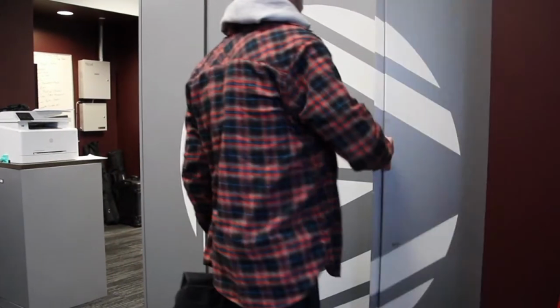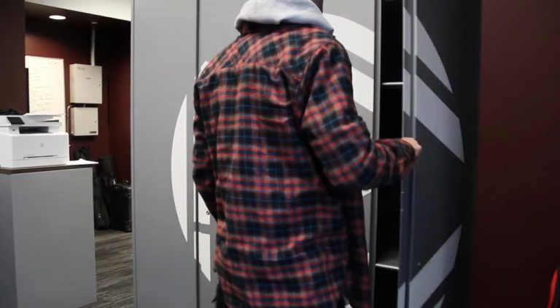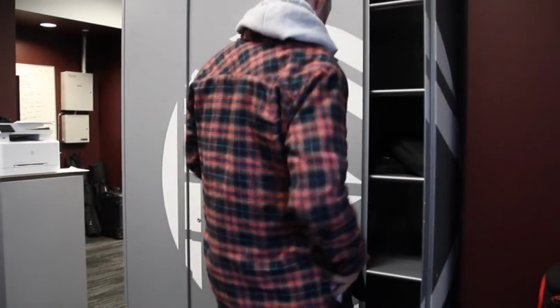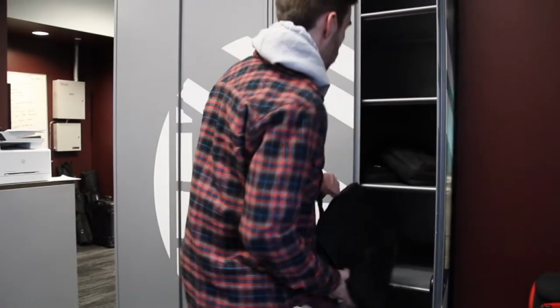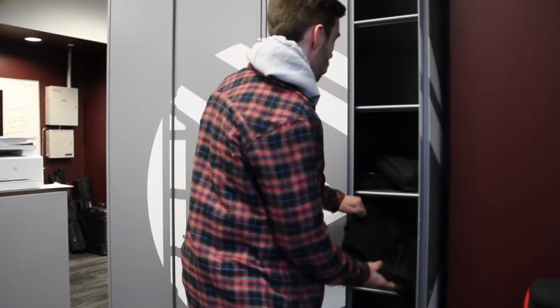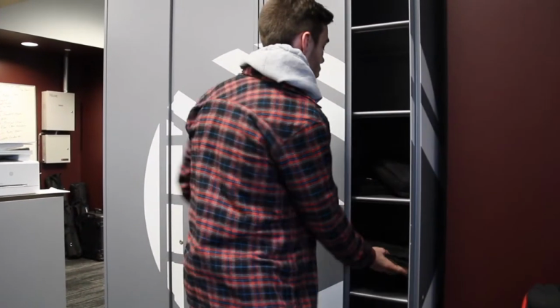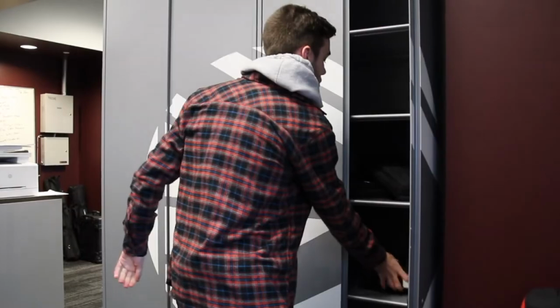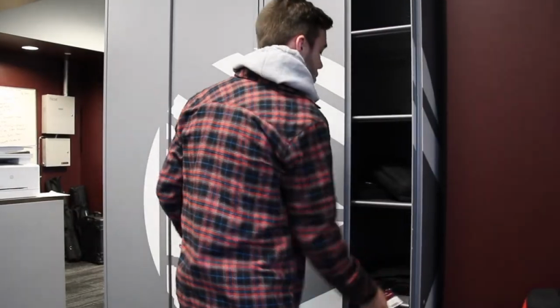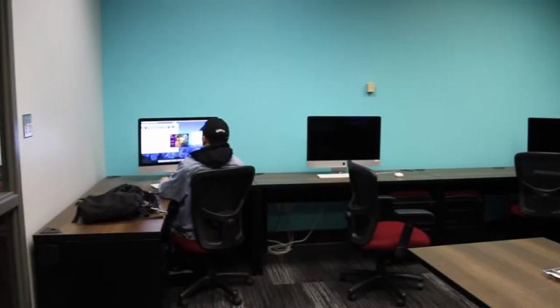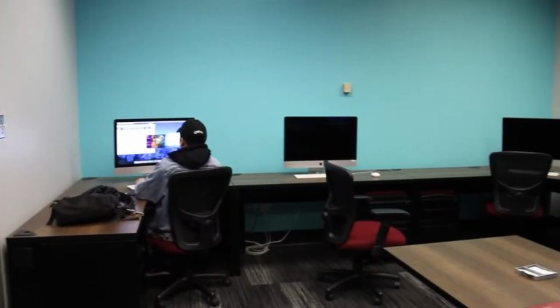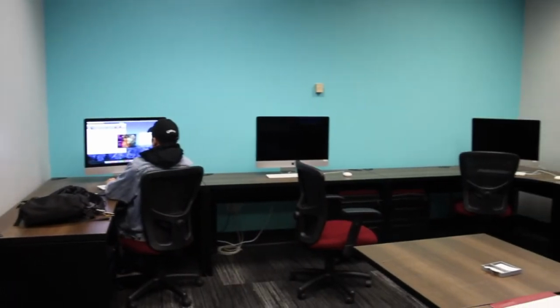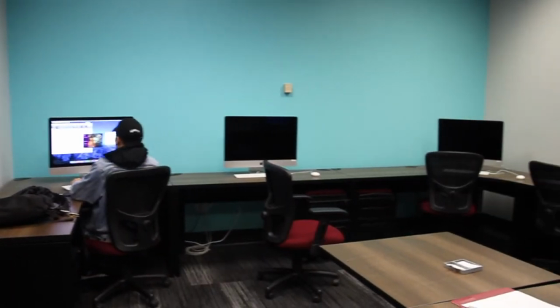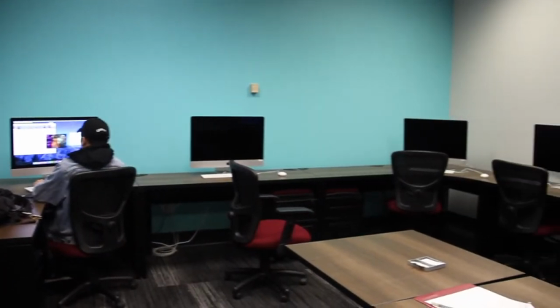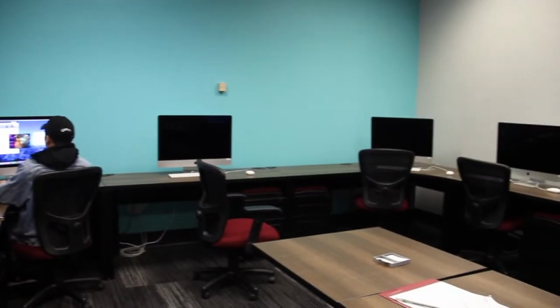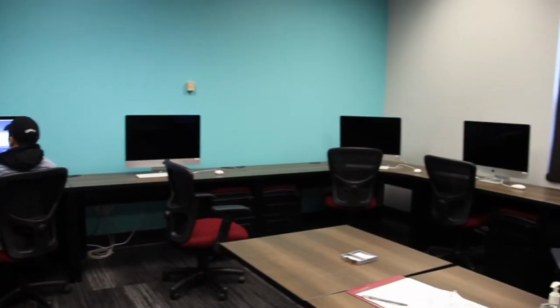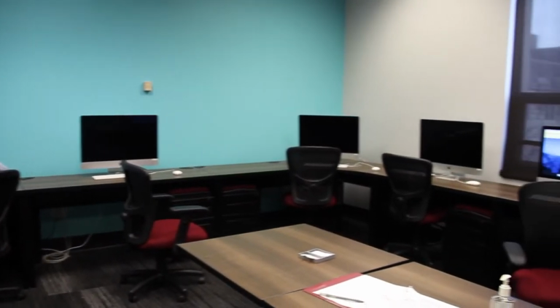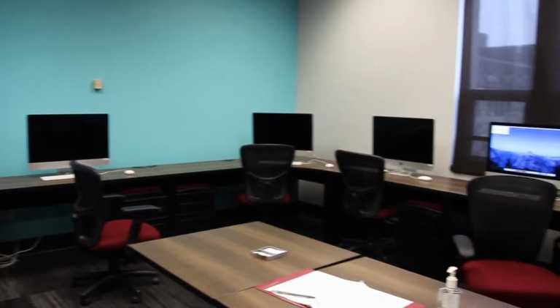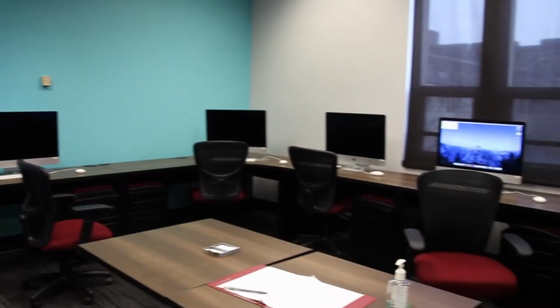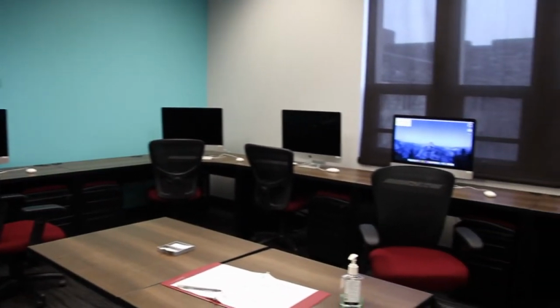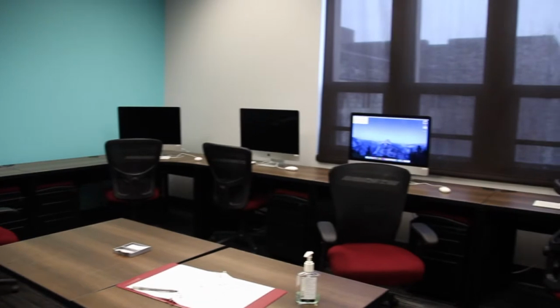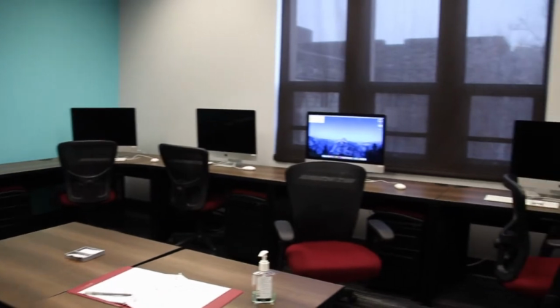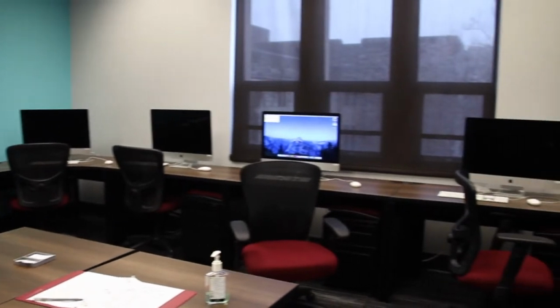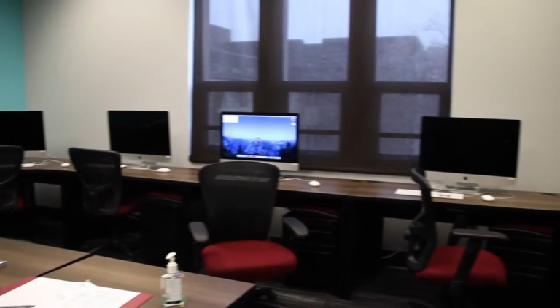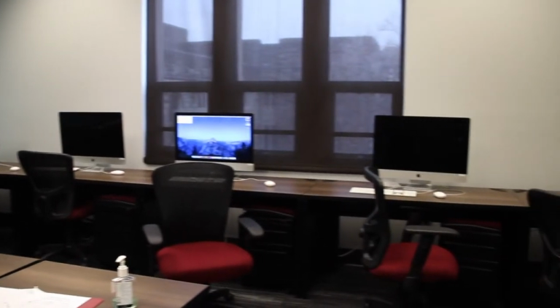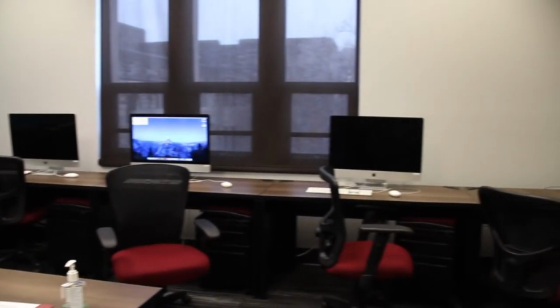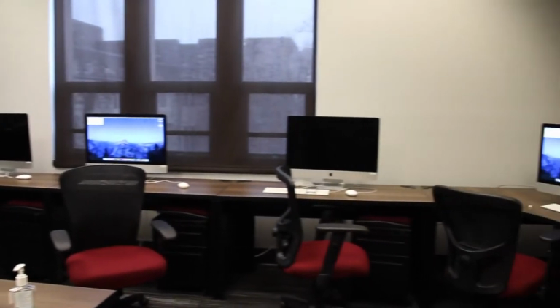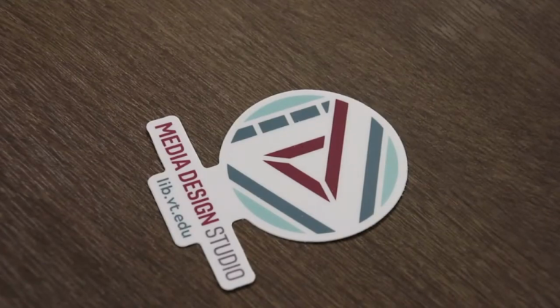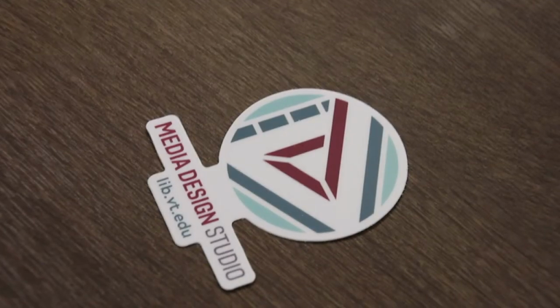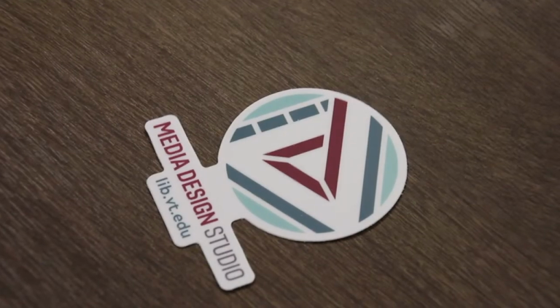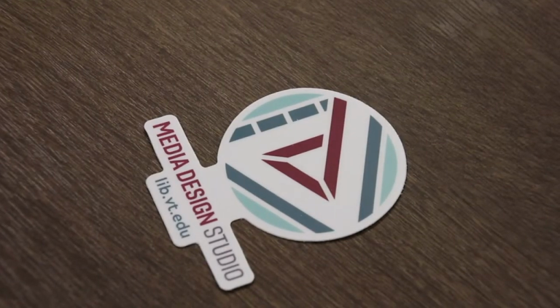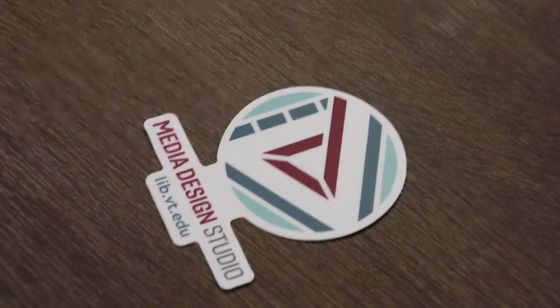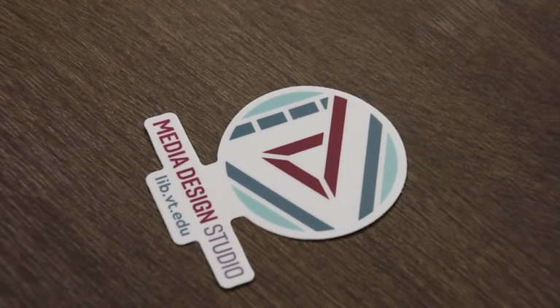You book that space and you come do the work in the space. We also have the computer lab where people can just walk up — it's computer workstations with the Adobe Creative Cloud on it. That's just open. As long as we're open, you just walk up and say, hey, I want to use the computers.